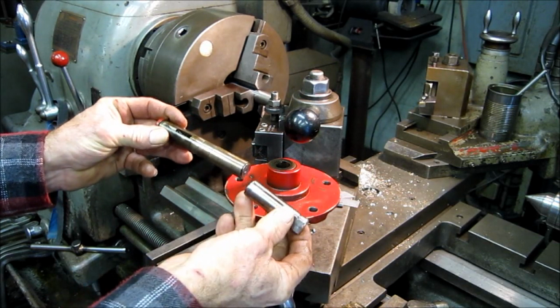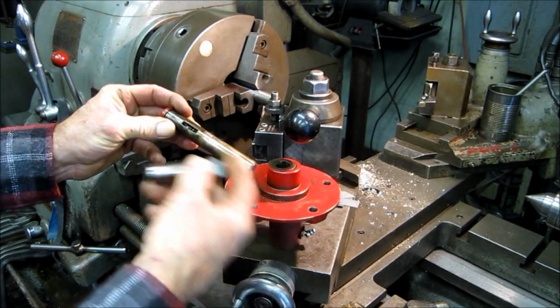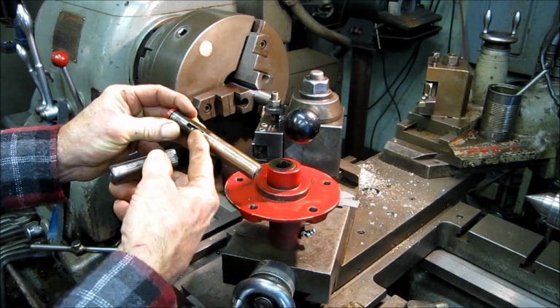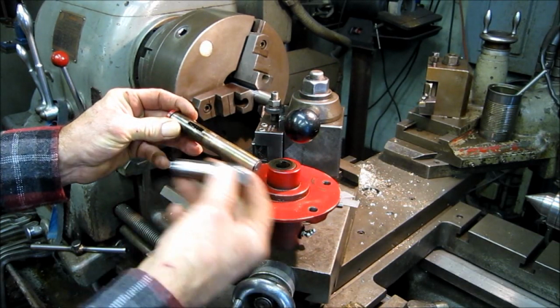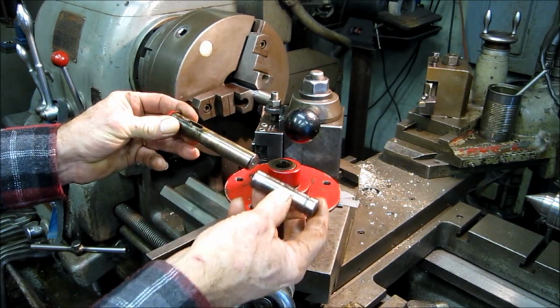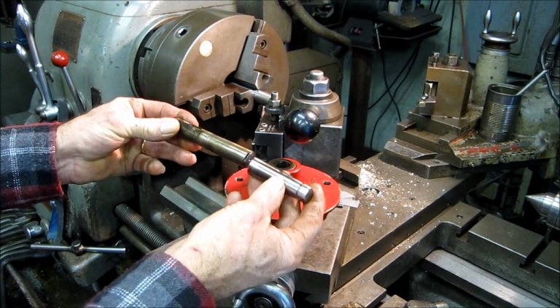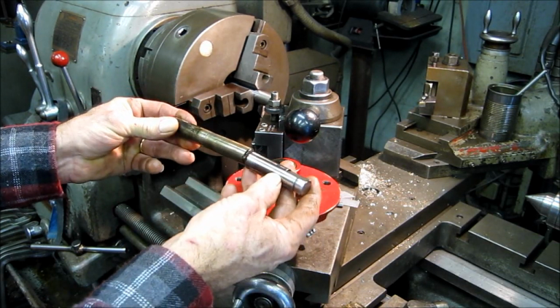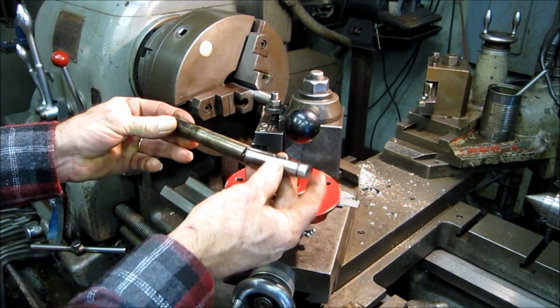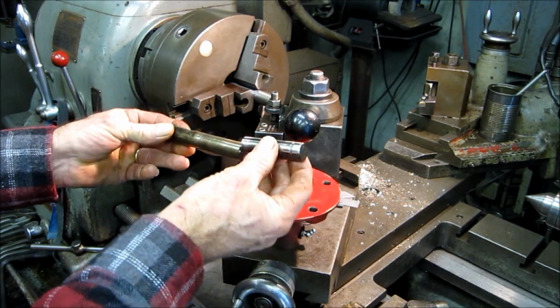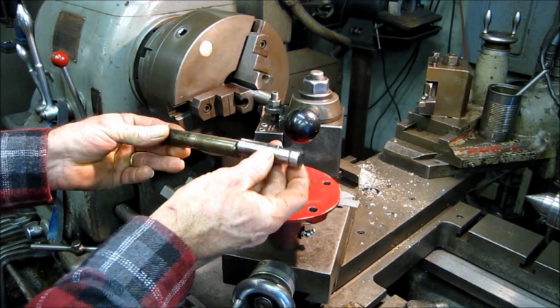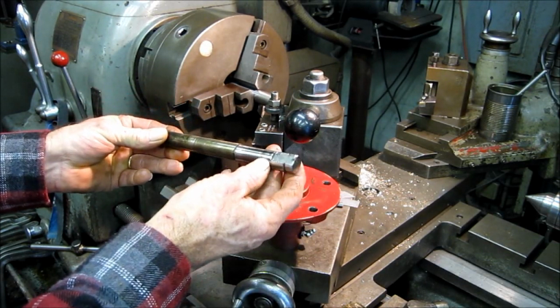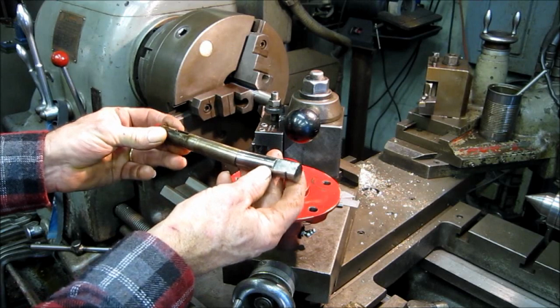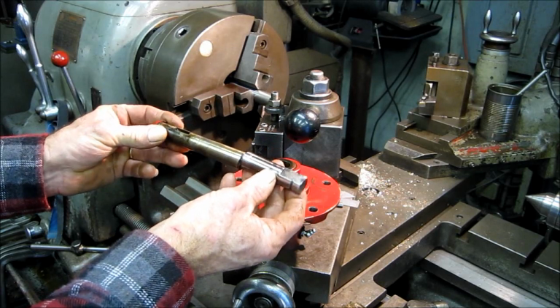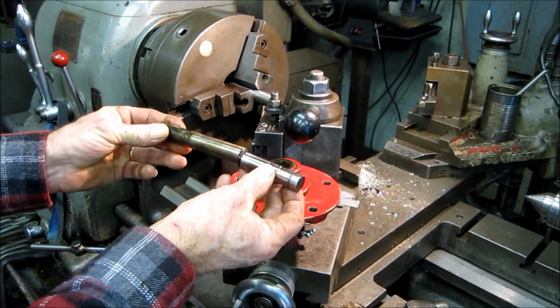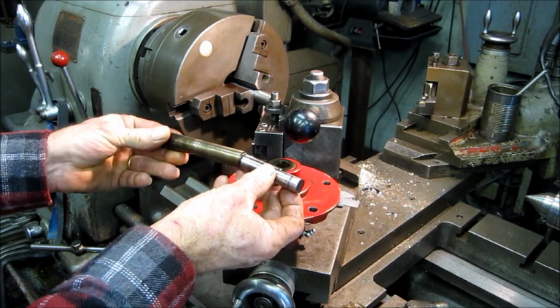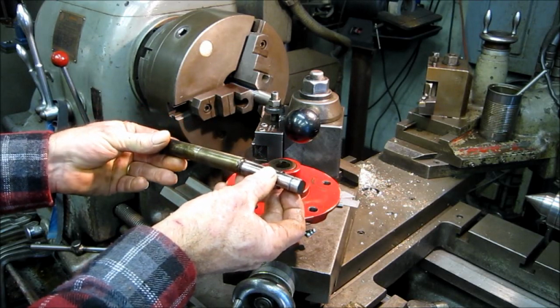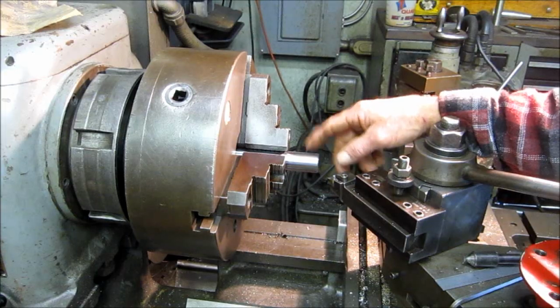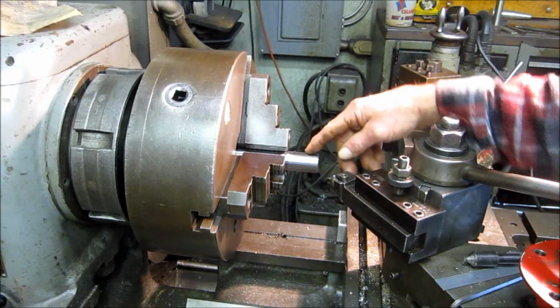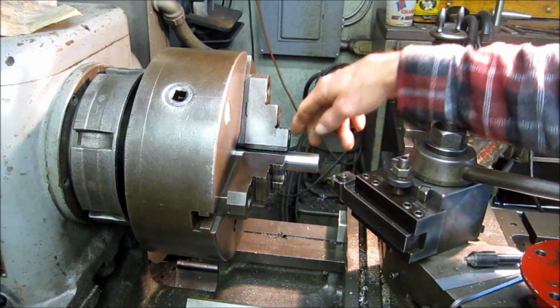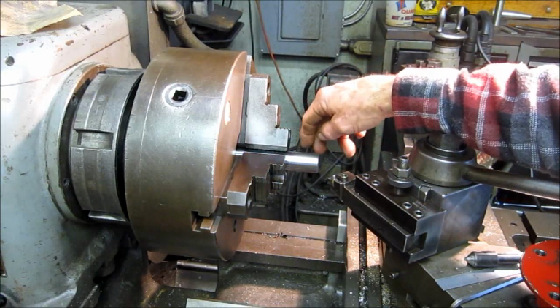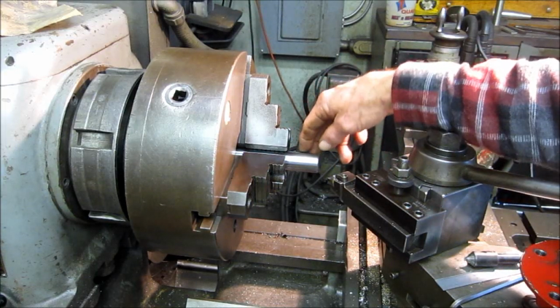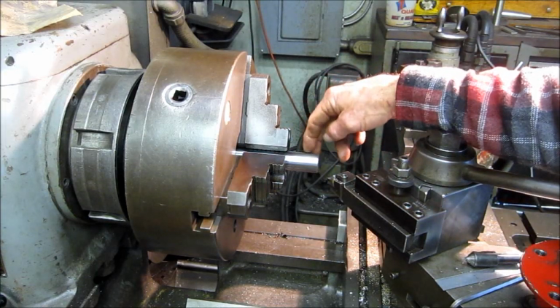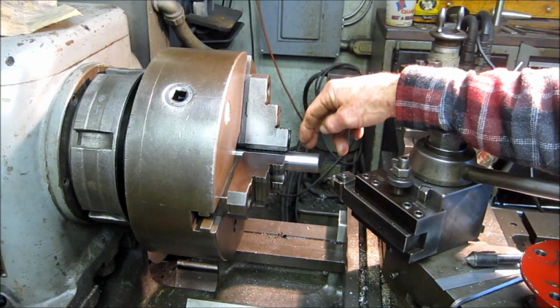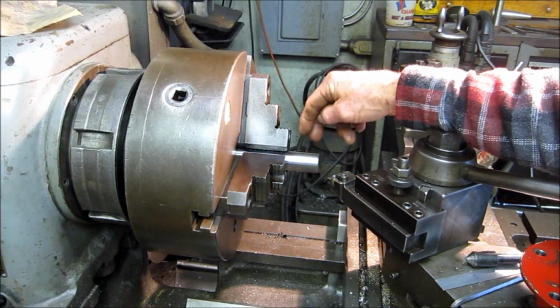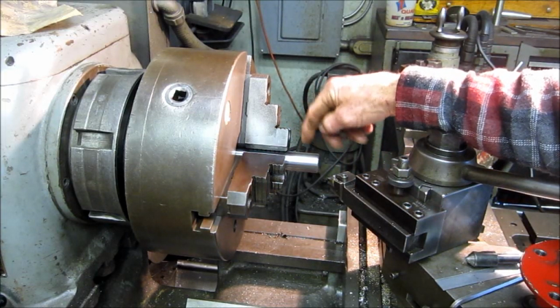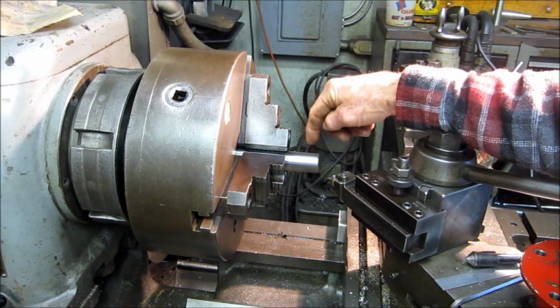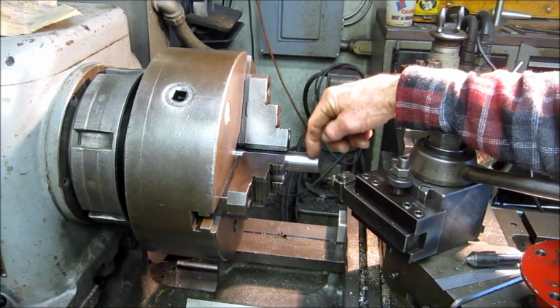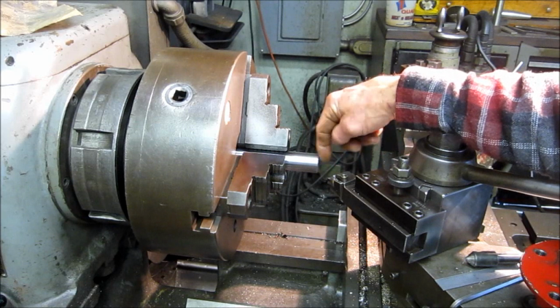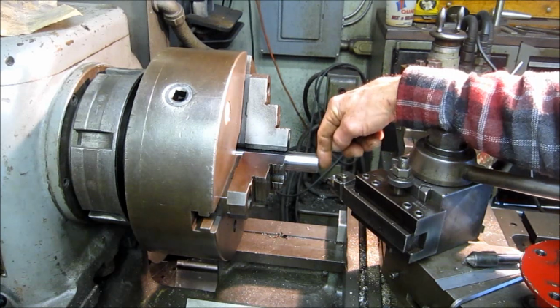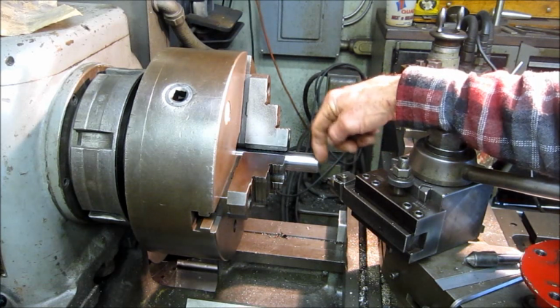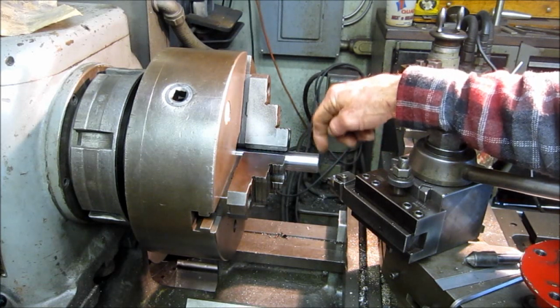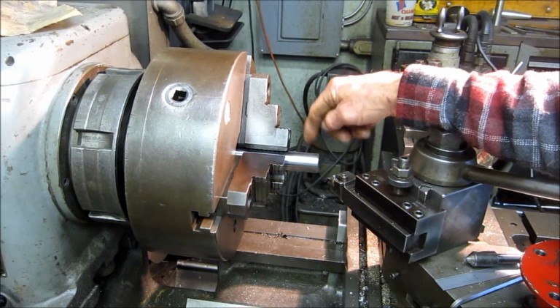We have a woodruff key at this end here and we have two flats over here — we'll be doing those in the middle. This is a piece of 8620 we're going to make the shaft out of, and we put it in here, face it off and chamfer it.